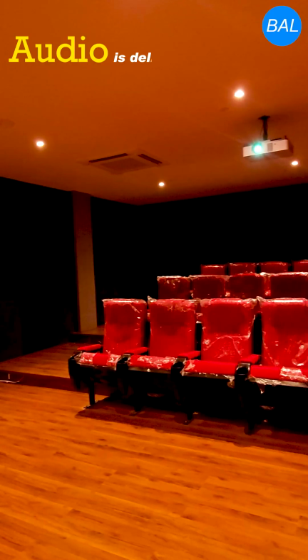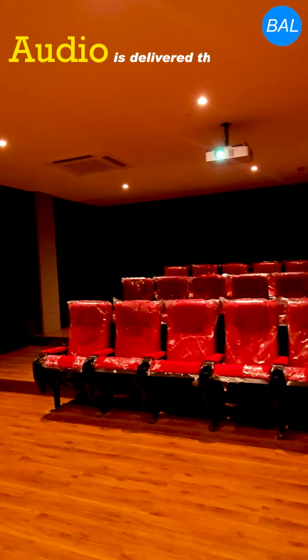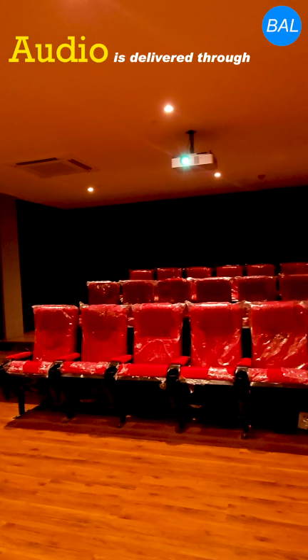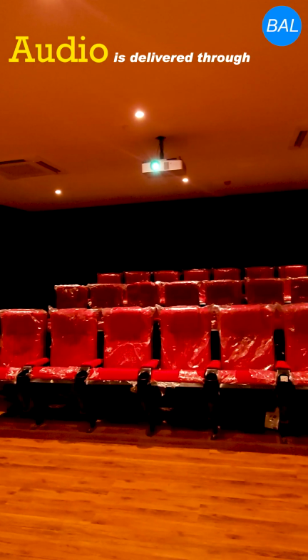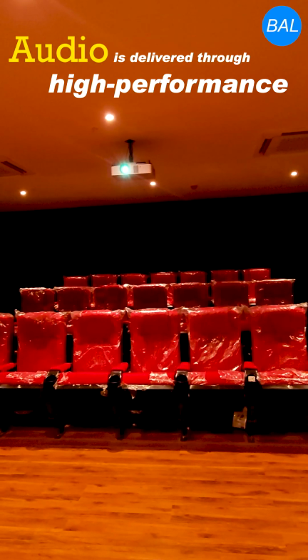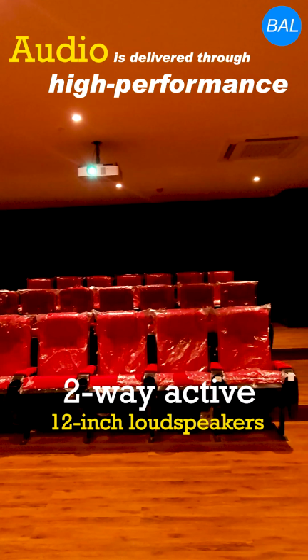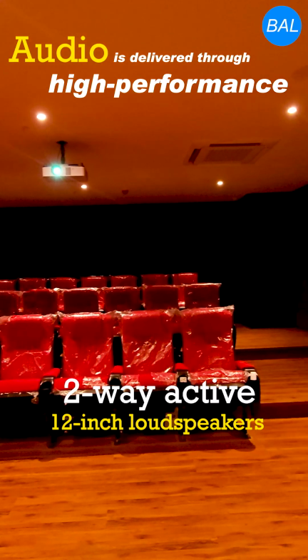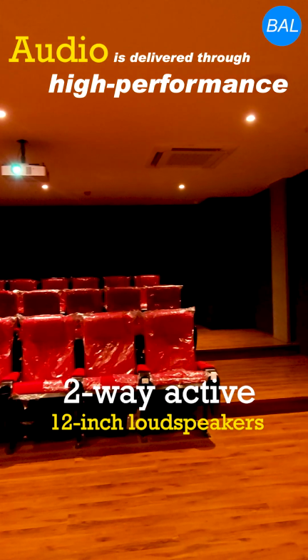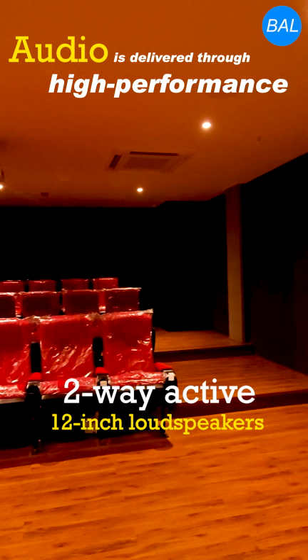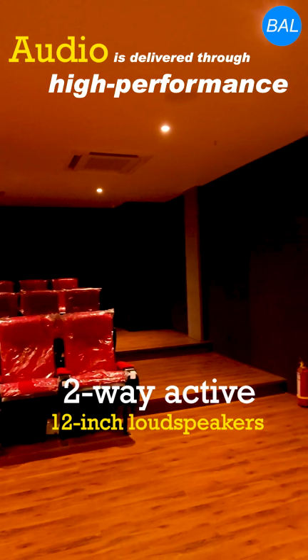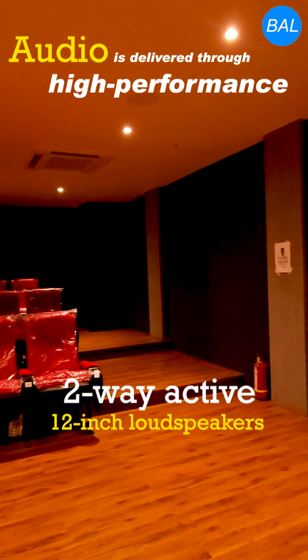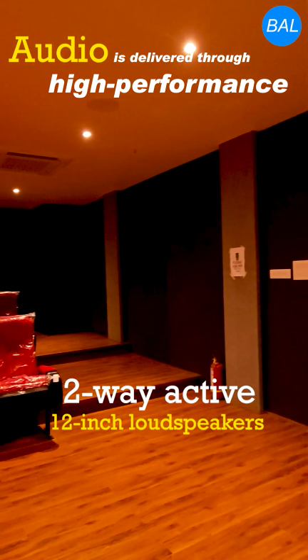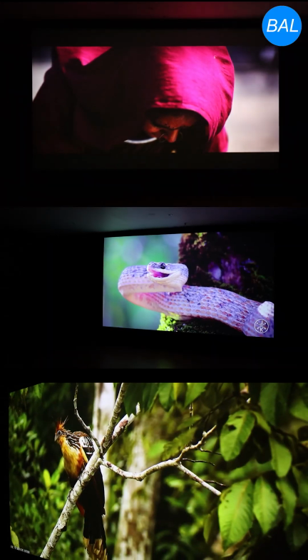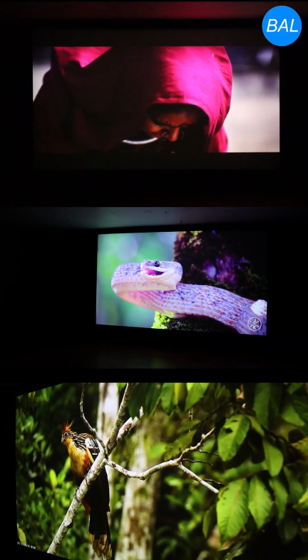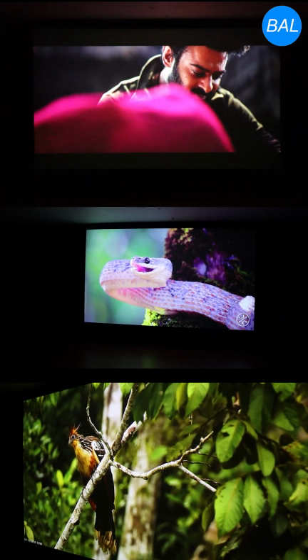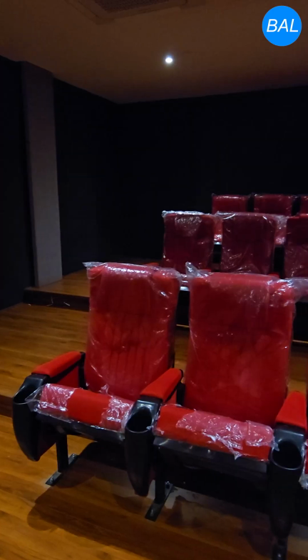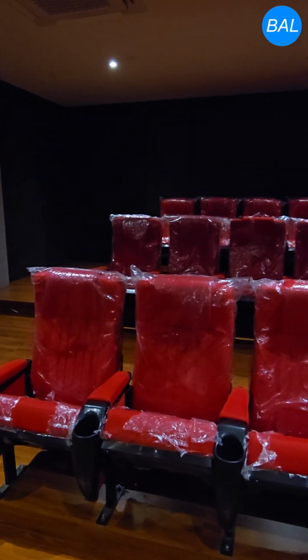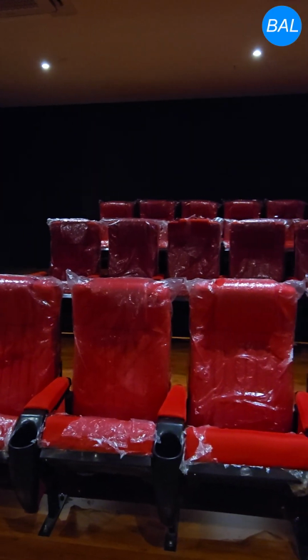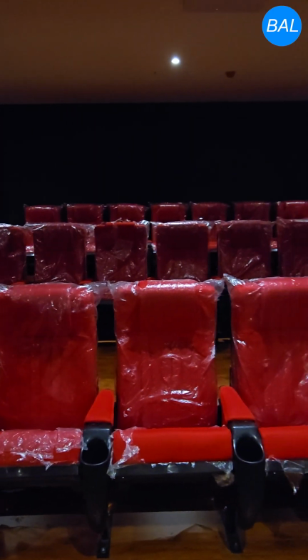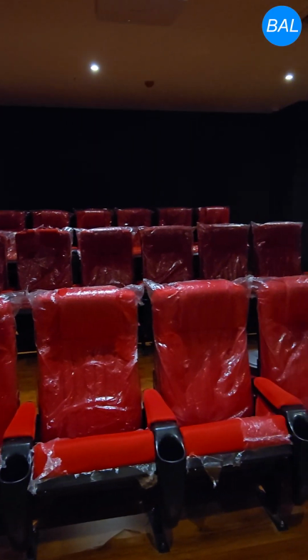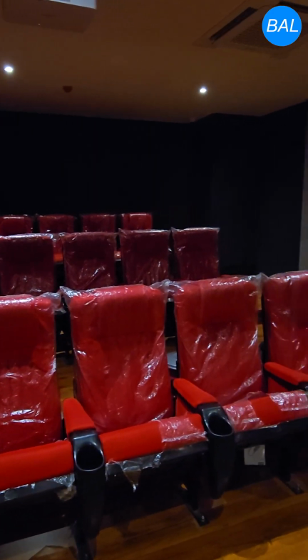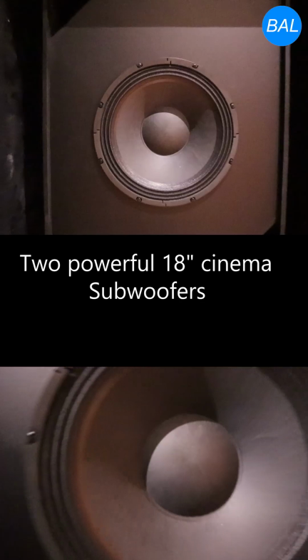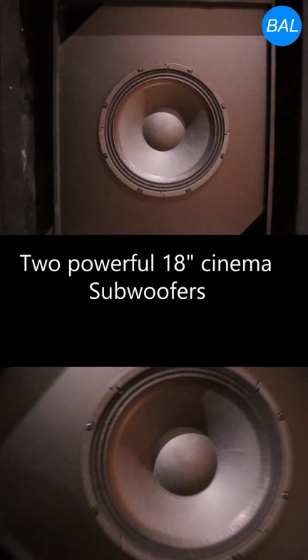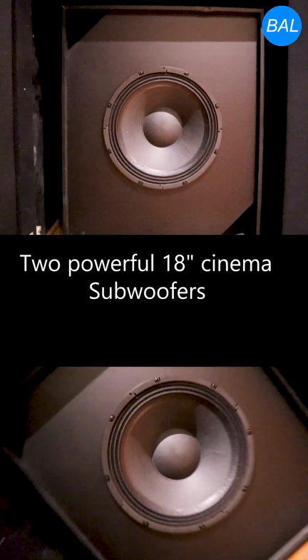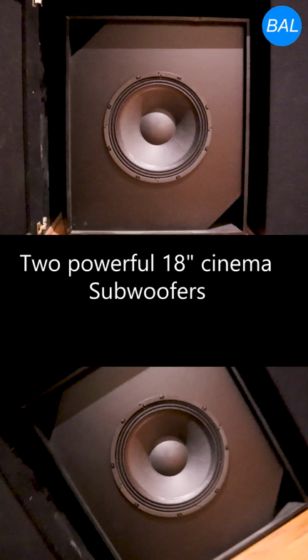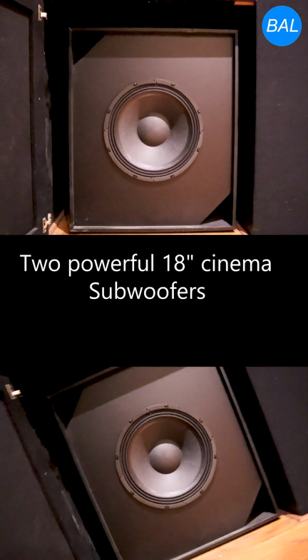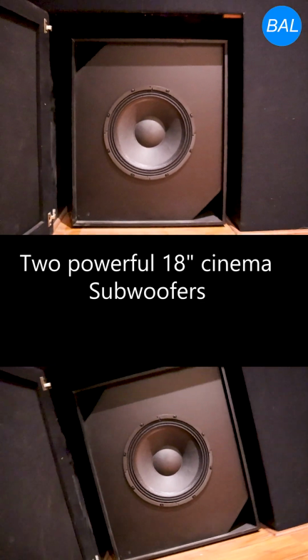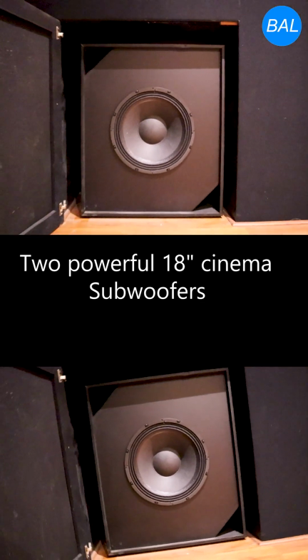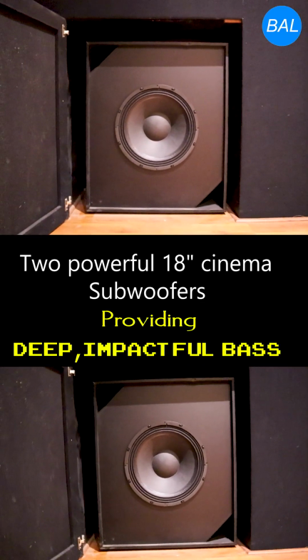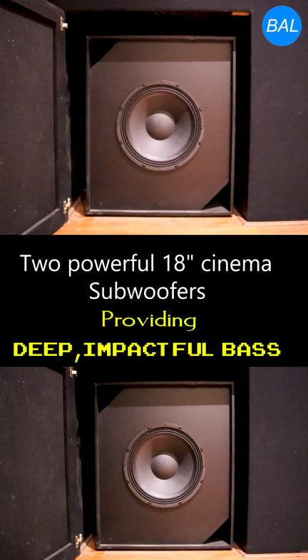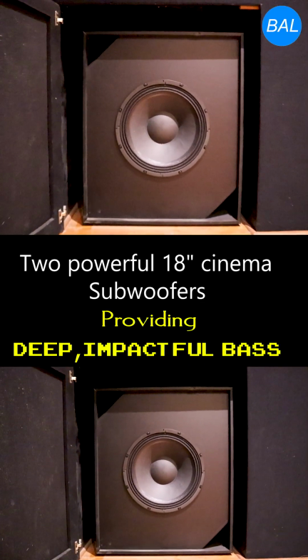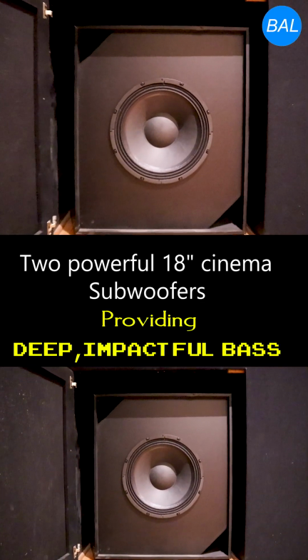Audio is delivered through high-performance two-way active 12-inch loudspeakers — front LCR, surround speakers on the sides, in-wall speakers — and two powerful 18-inch cinema subwoofers providing deep, impactful bass.